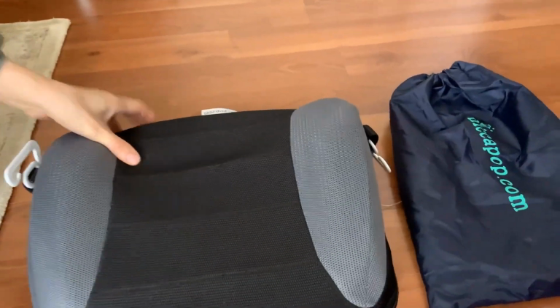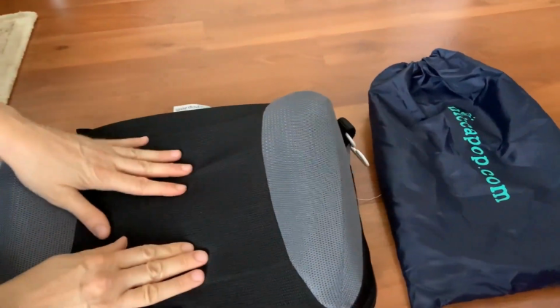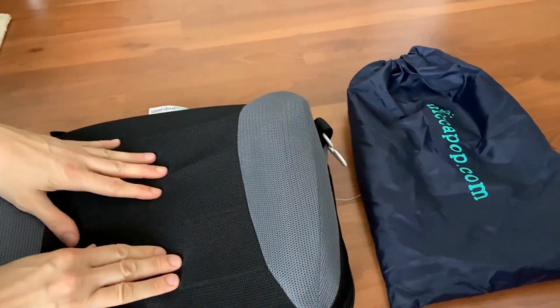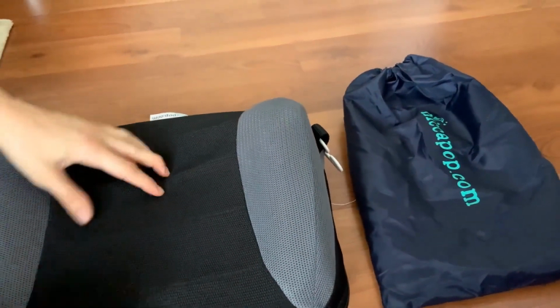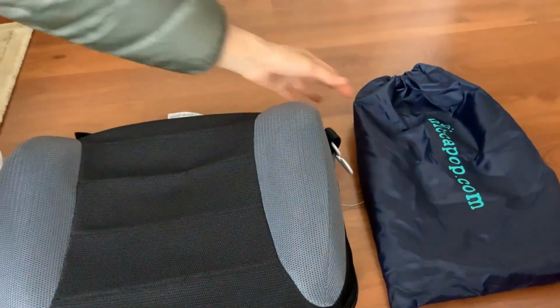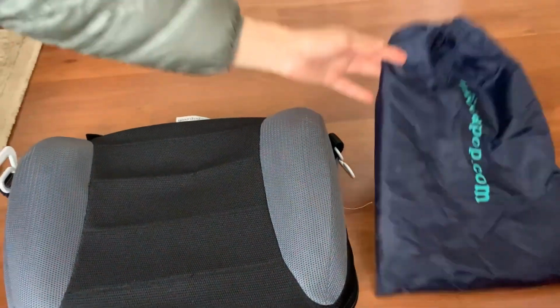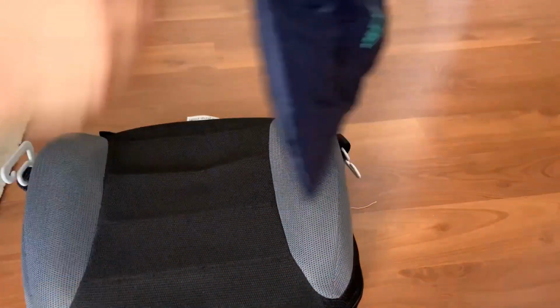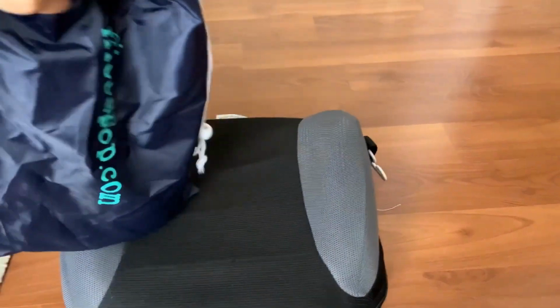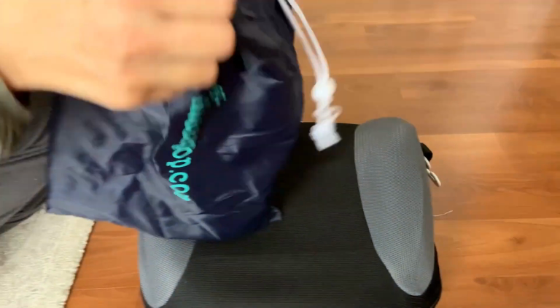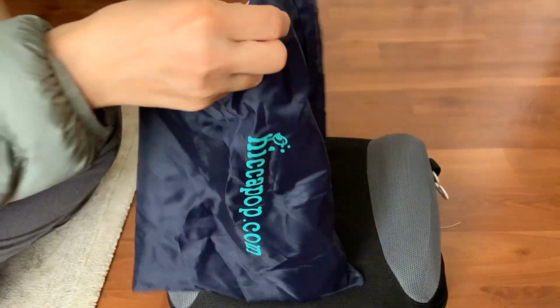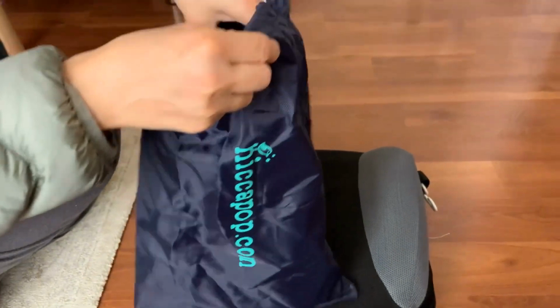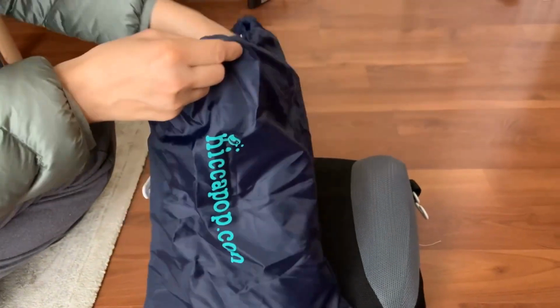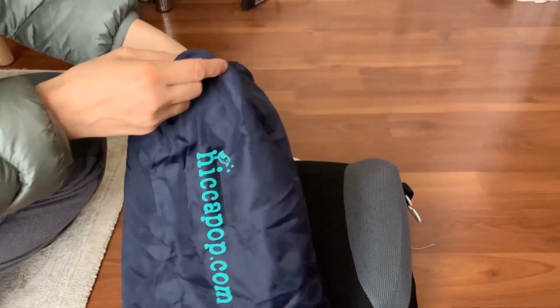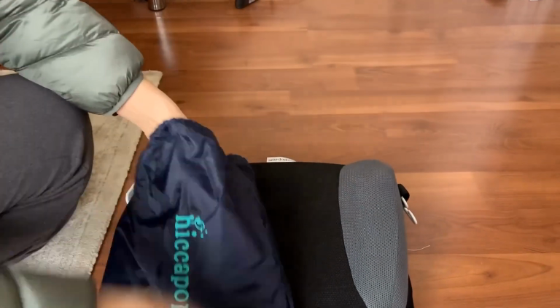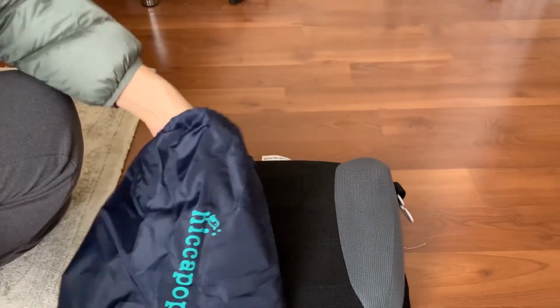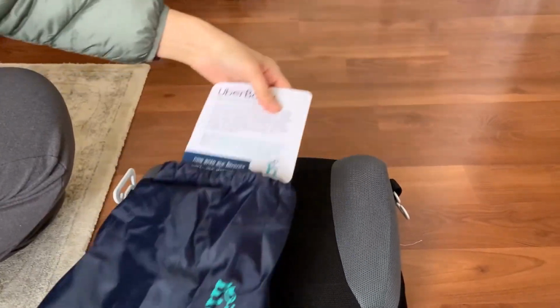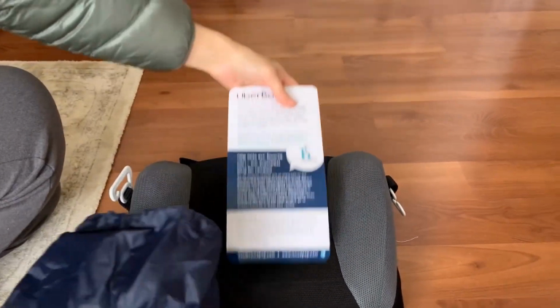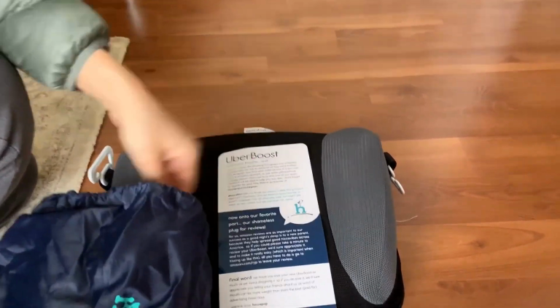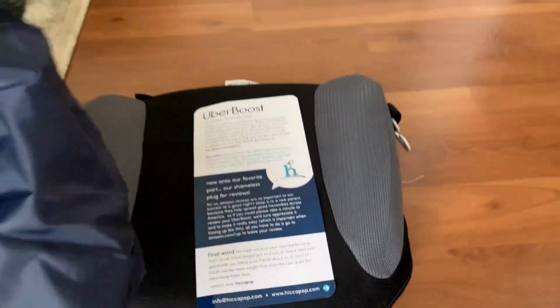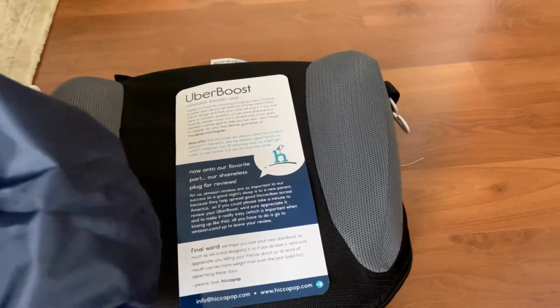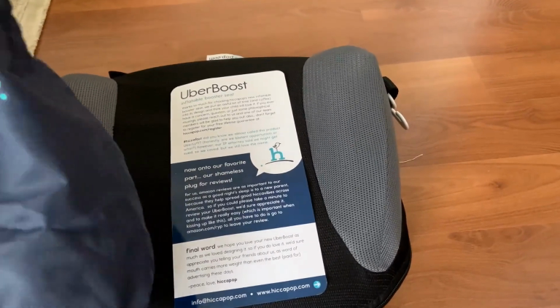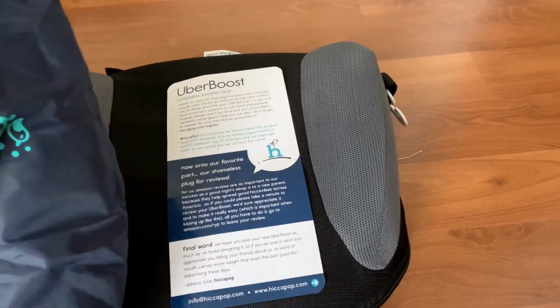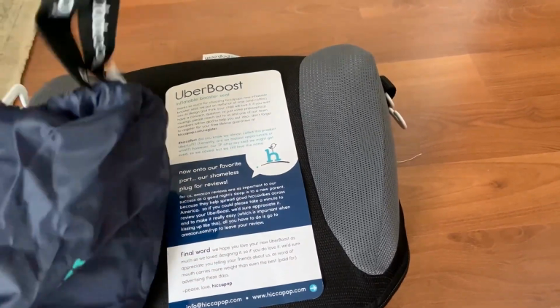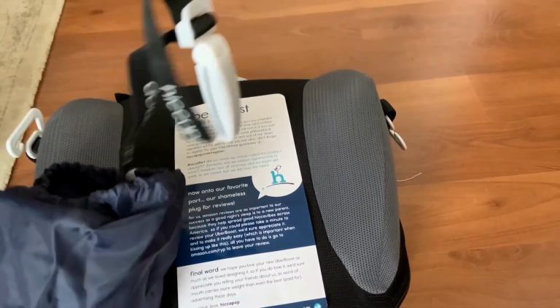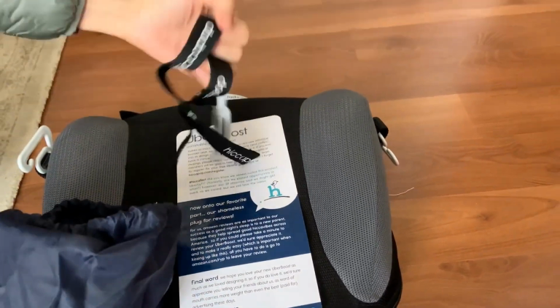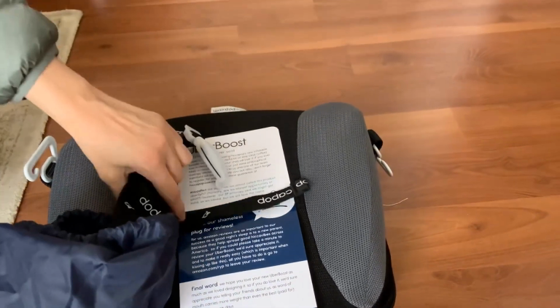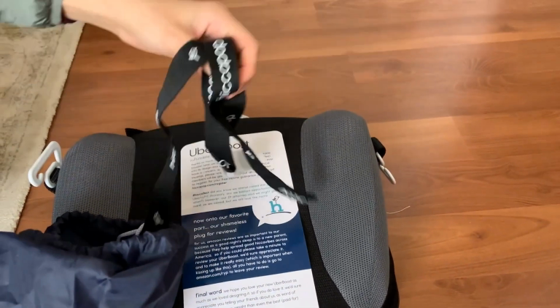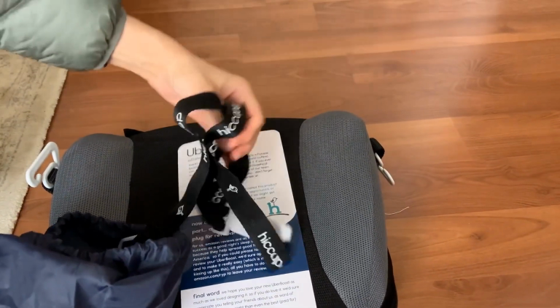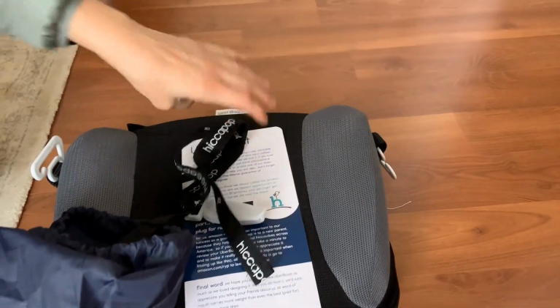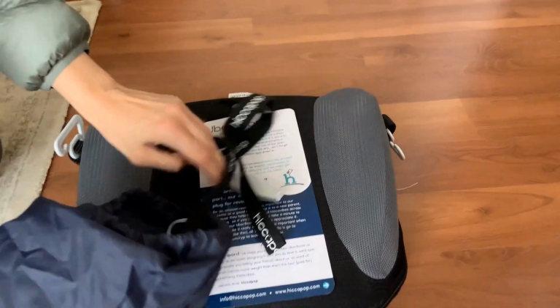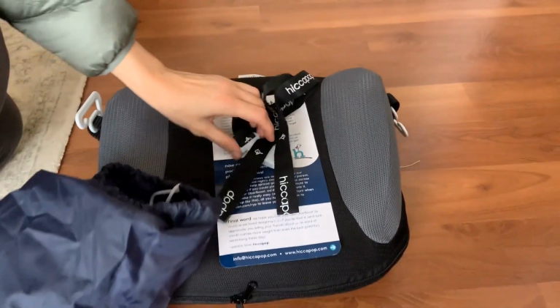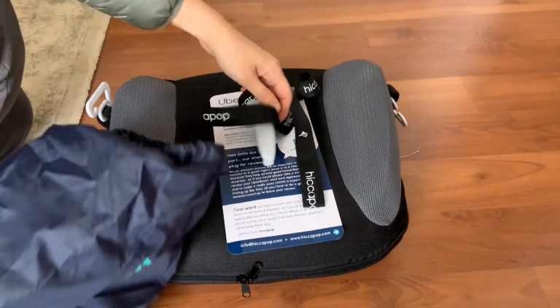The booster seat fits well in most cars and provides a good belt fit for my daughter. She says it is very comfortable and she likes the color. The seat has a non-skid bottom that prevents it from sliding around.